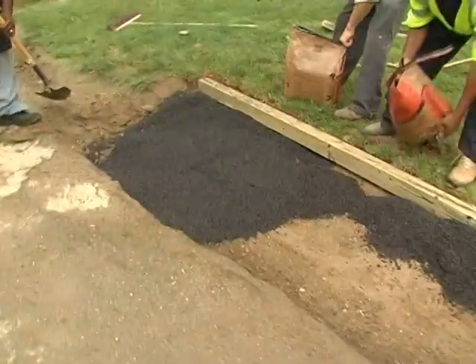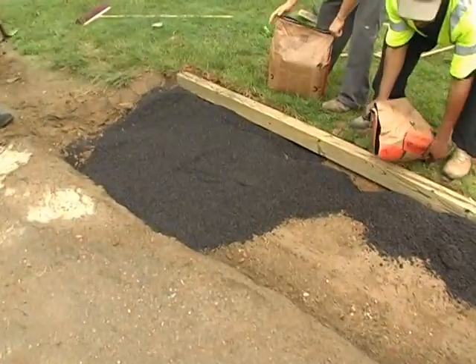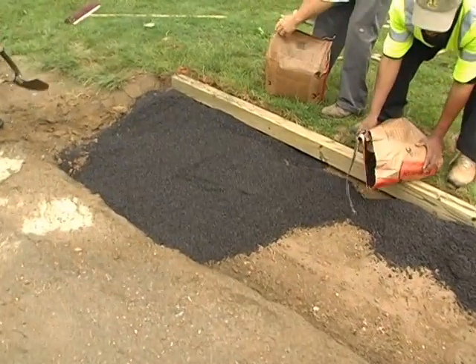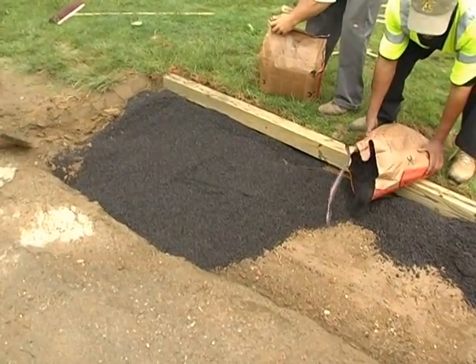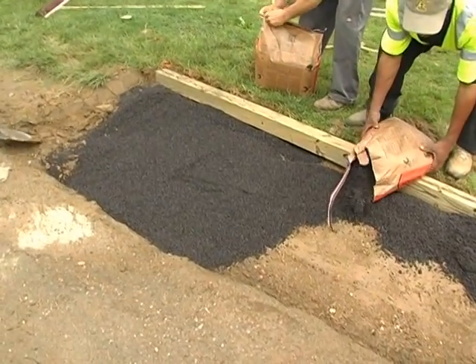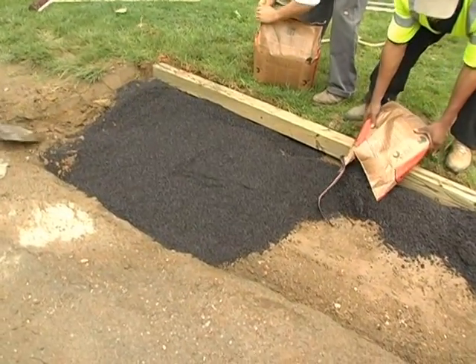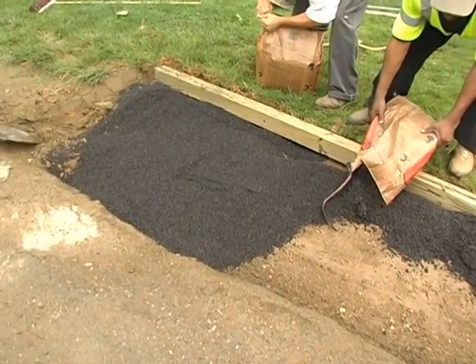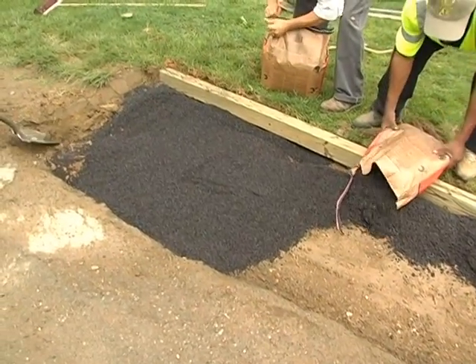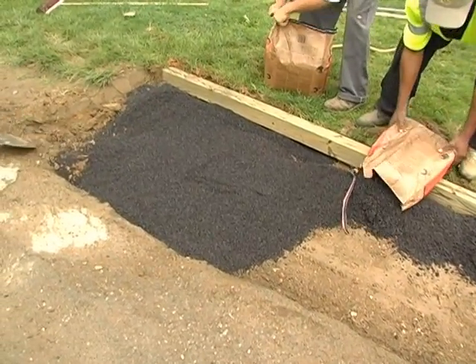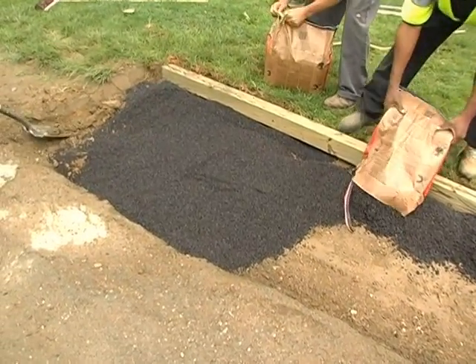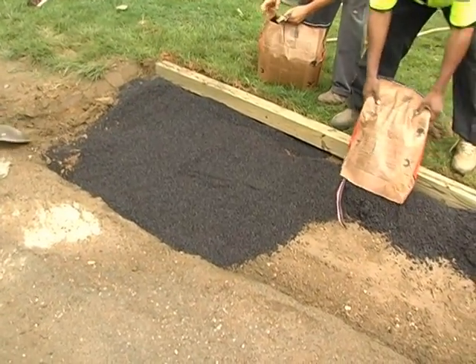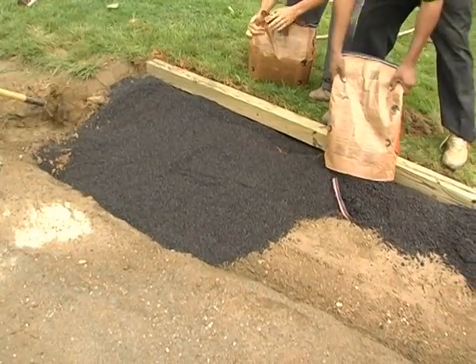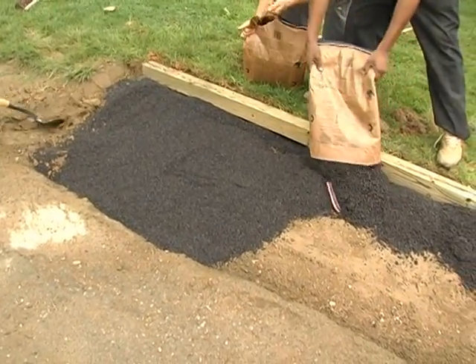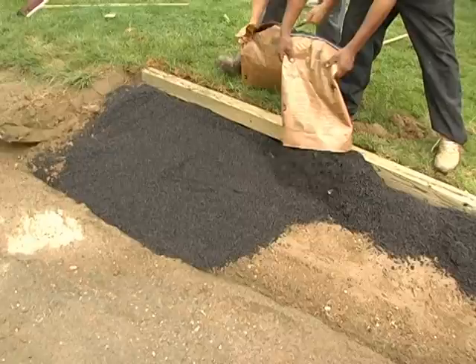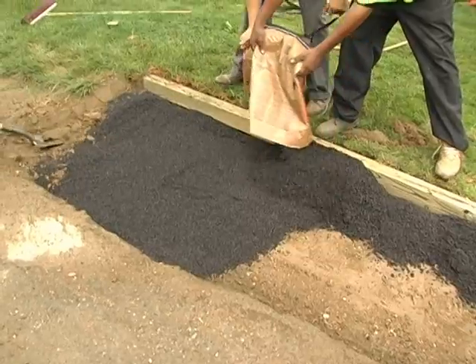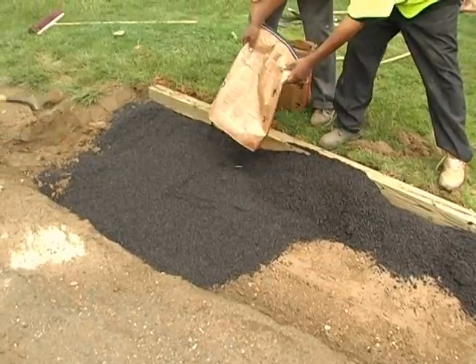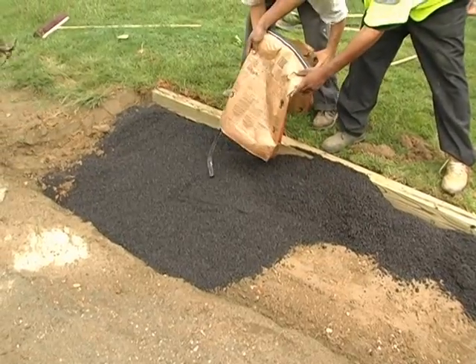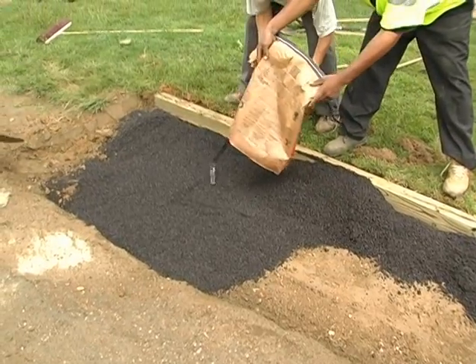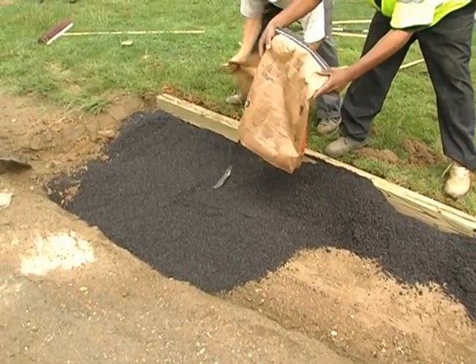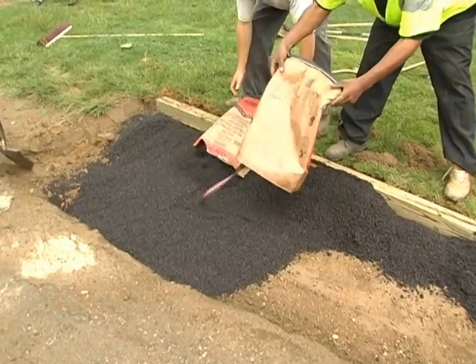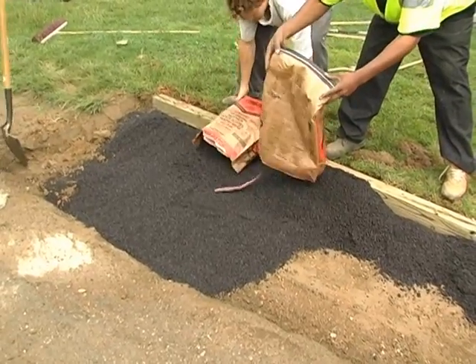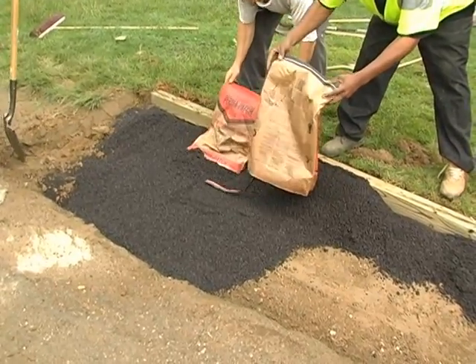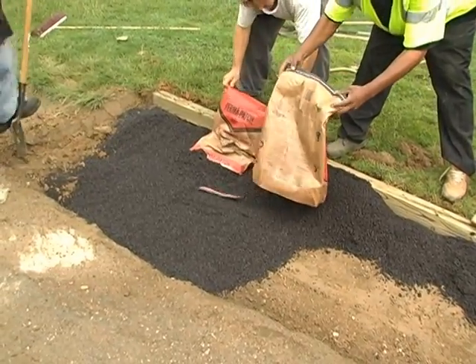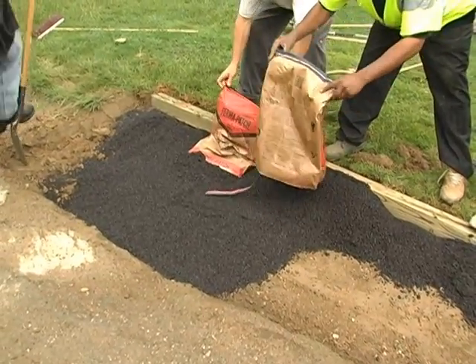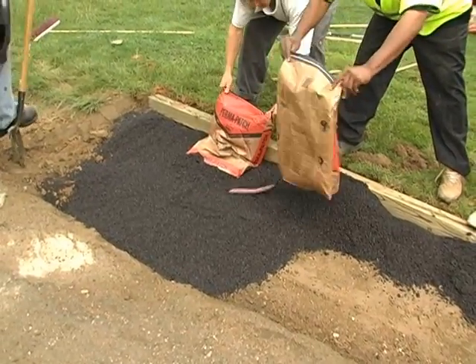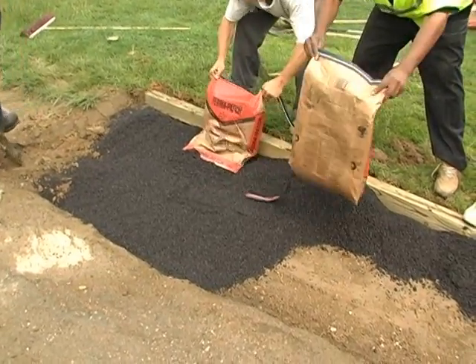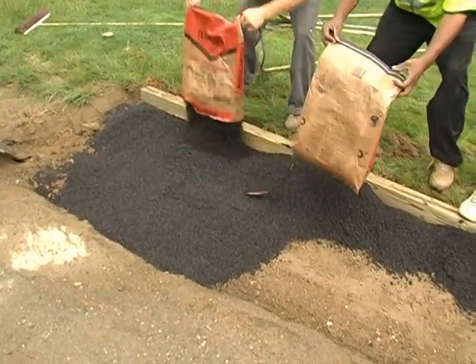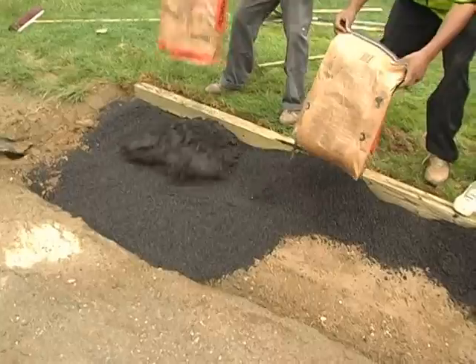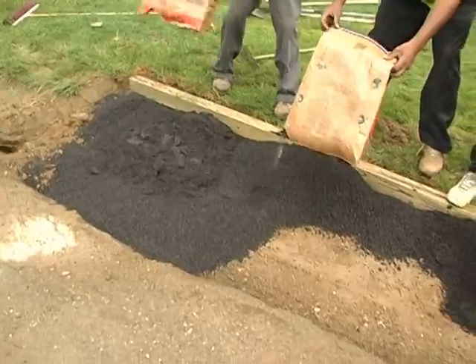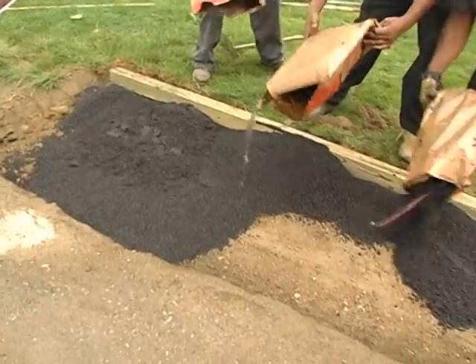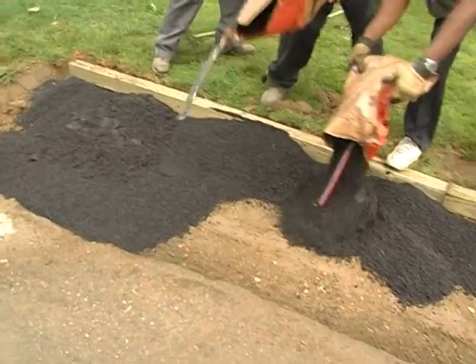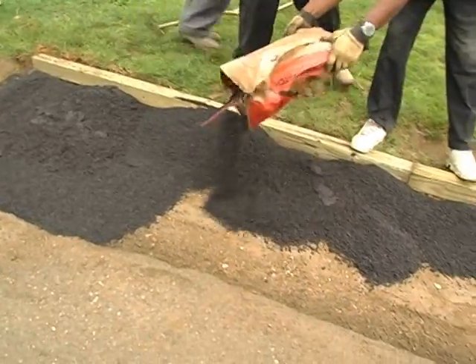Permapatch may be placed directly on the ground because the base is compact and free of topsoil. A bed of at least 3 inches of crusher run is recommended where the base is soft and/or contains topsoil.